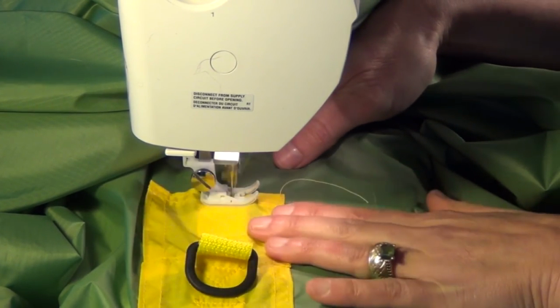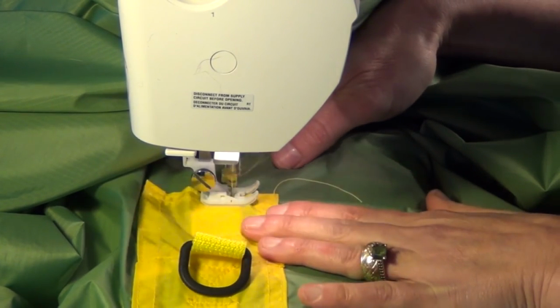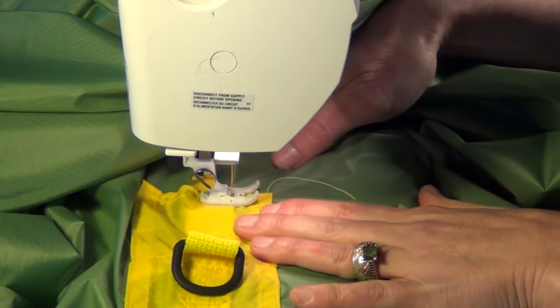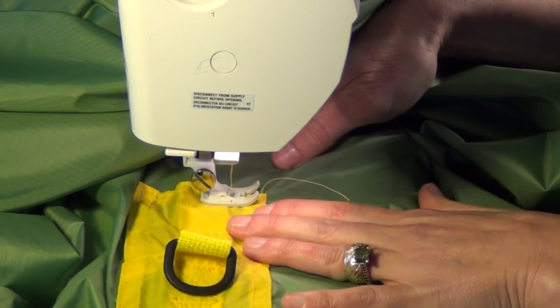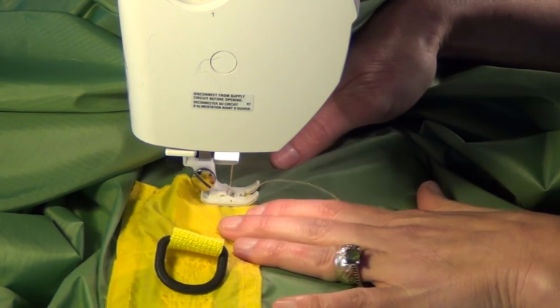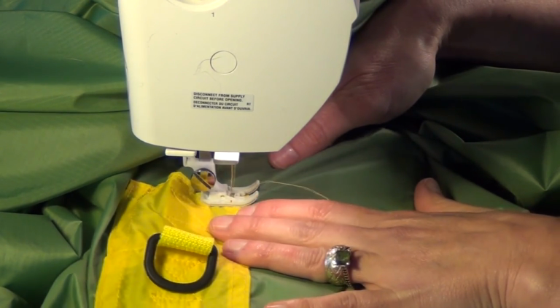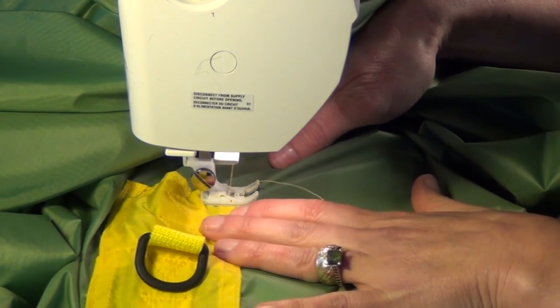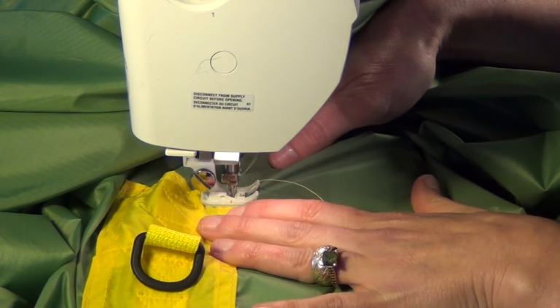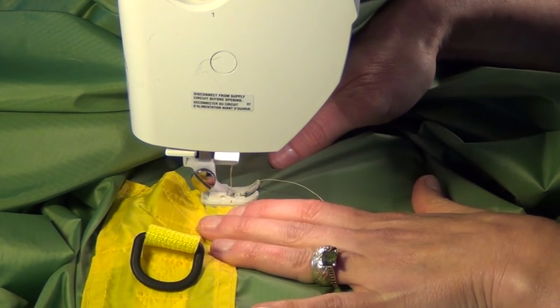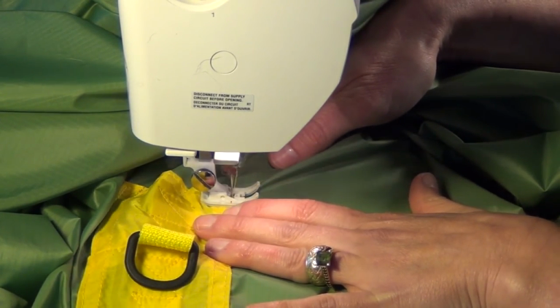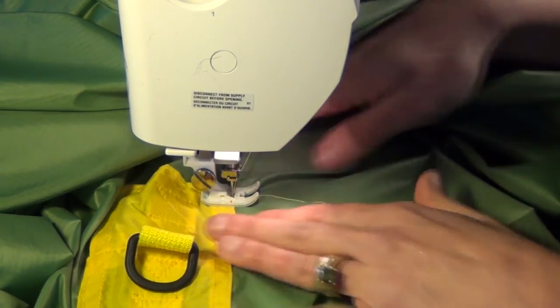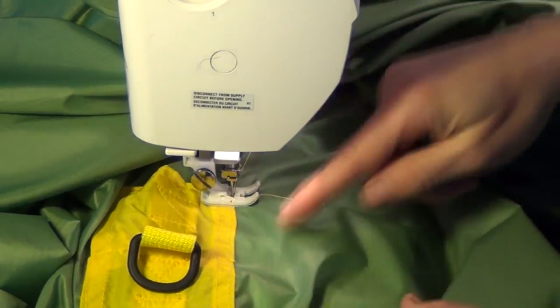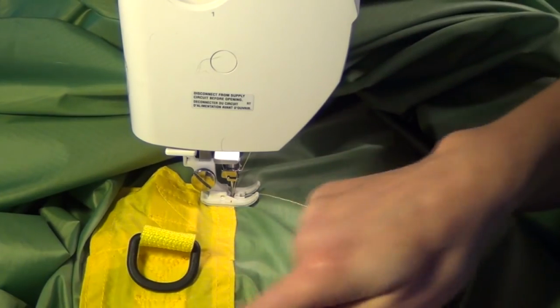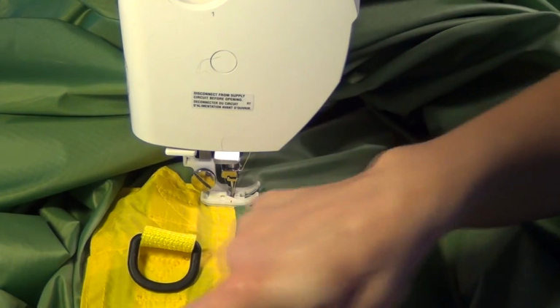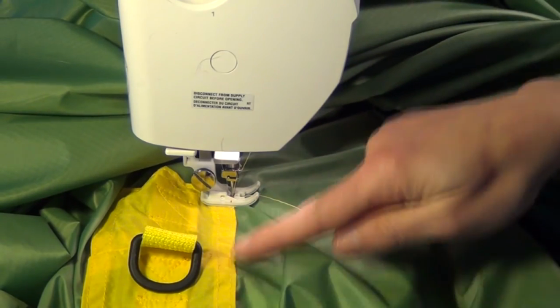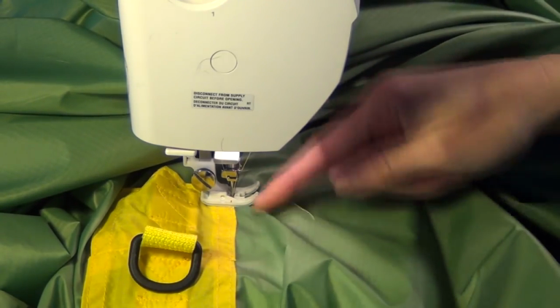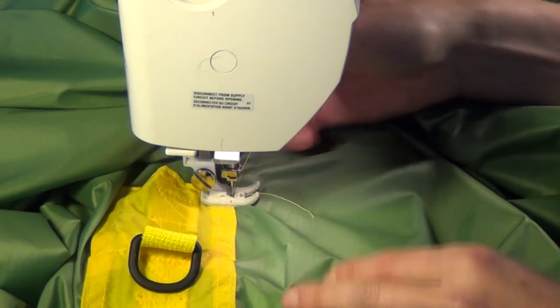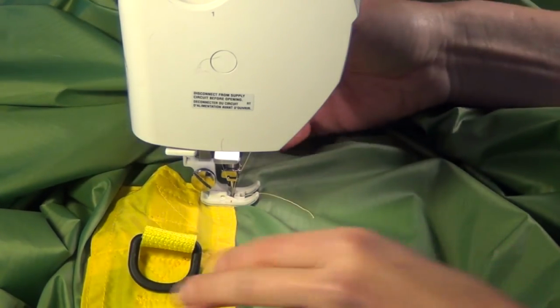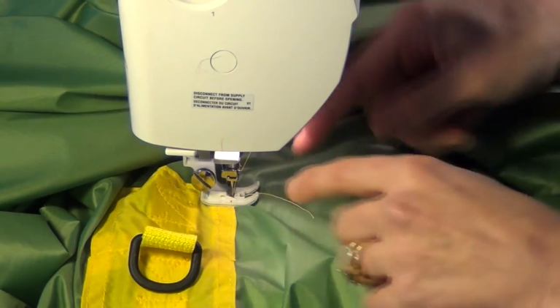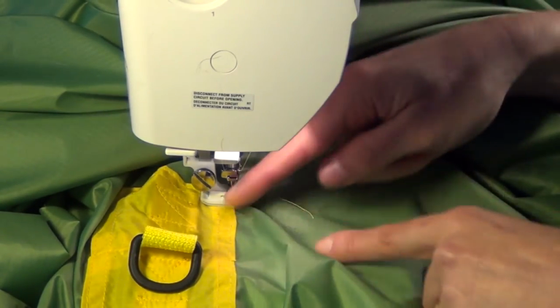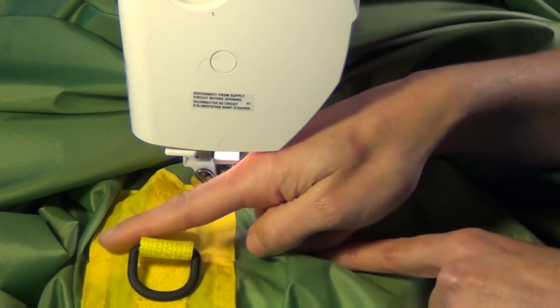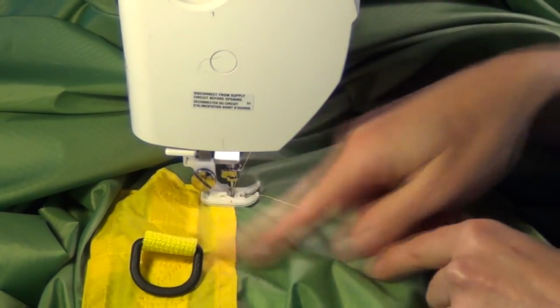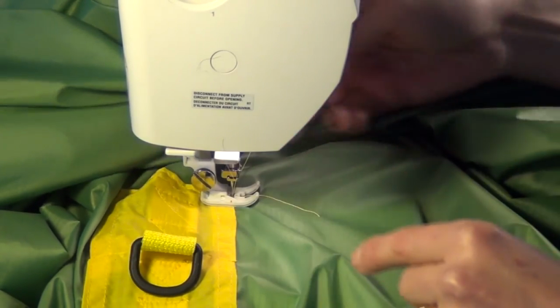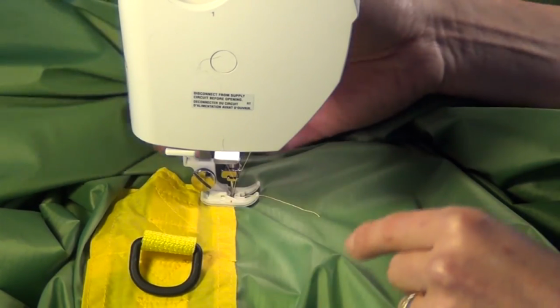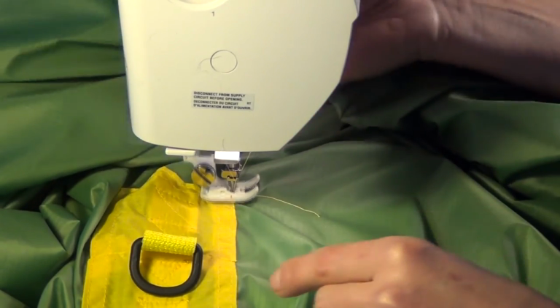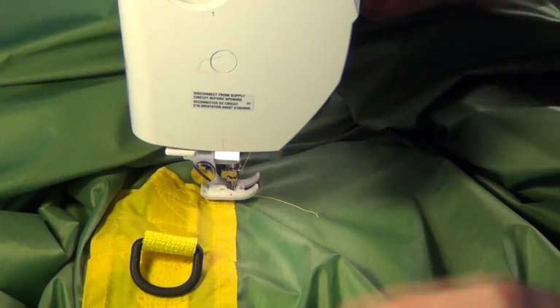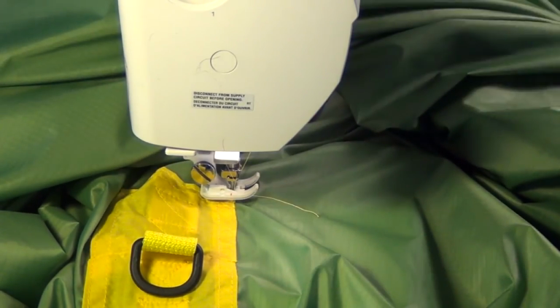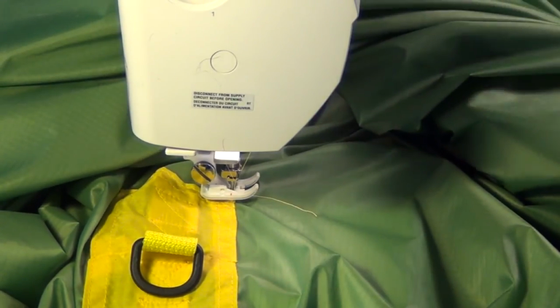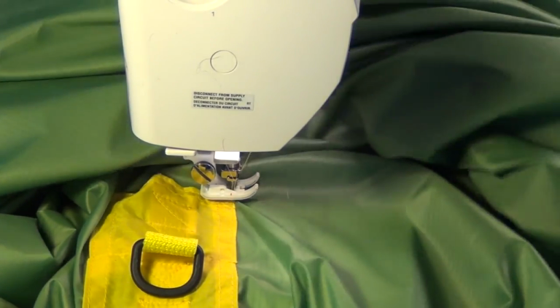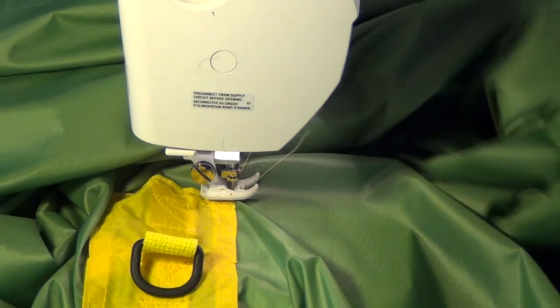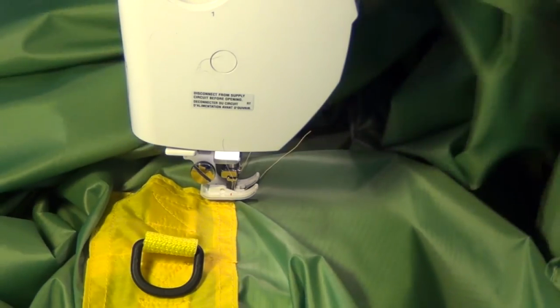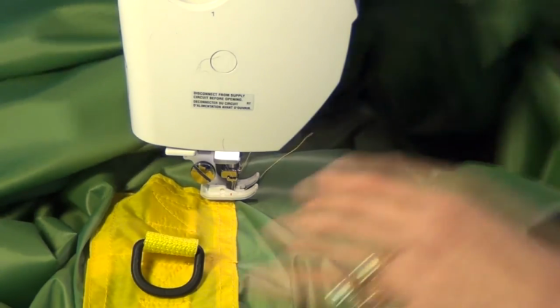I get back to the point where I started and complete the border. Now I'm going to do some reinforcement X's.